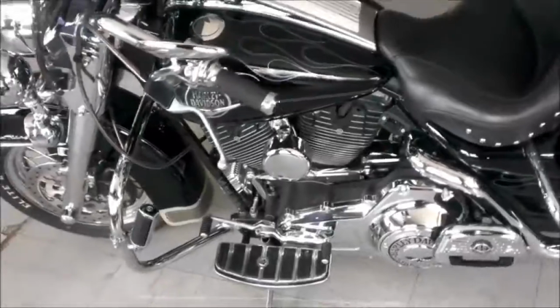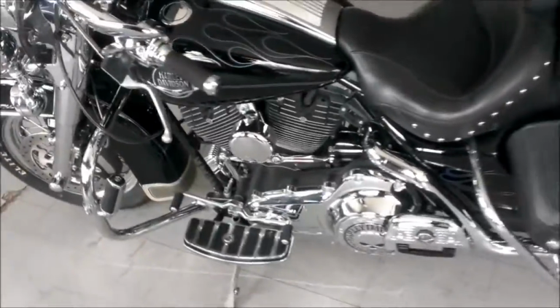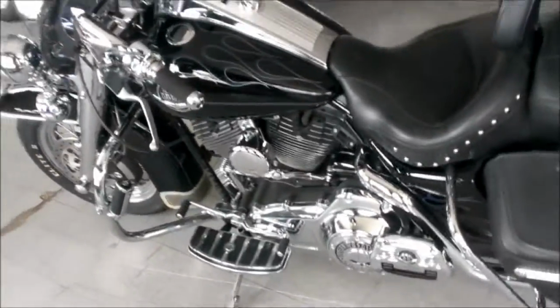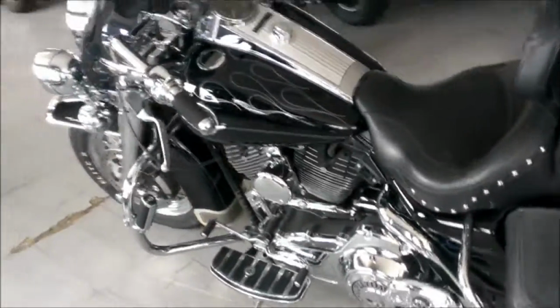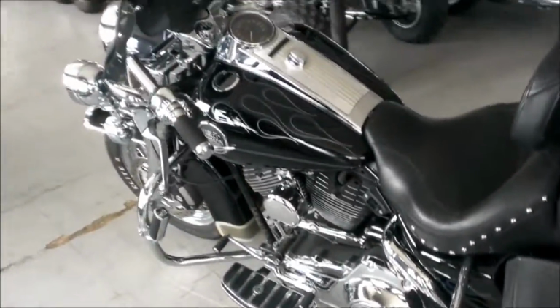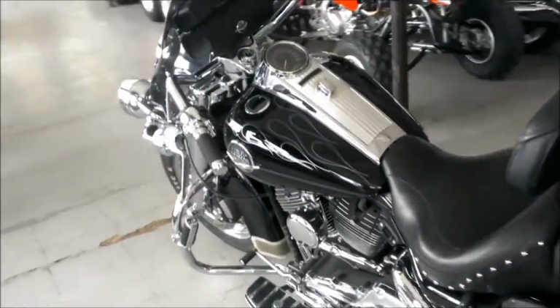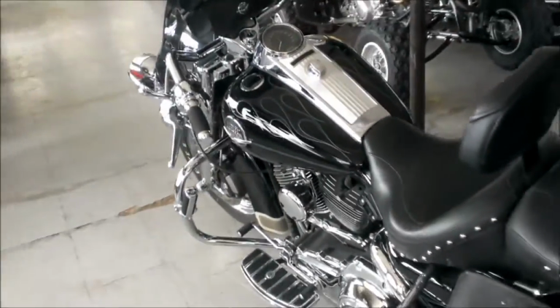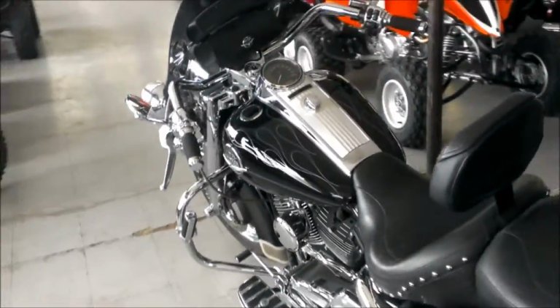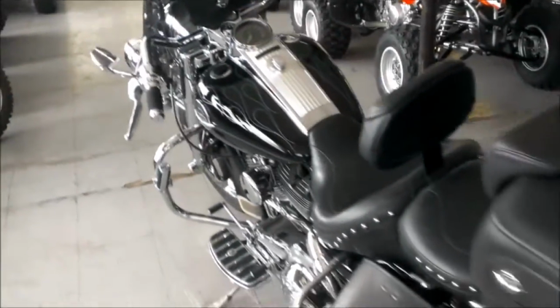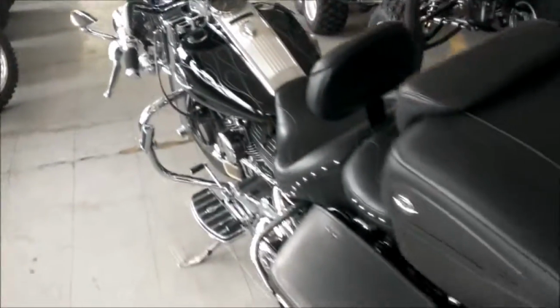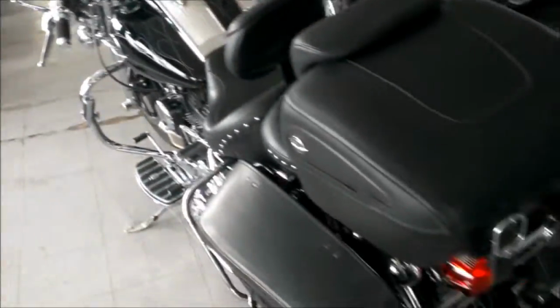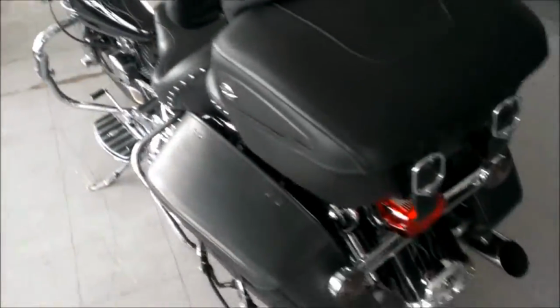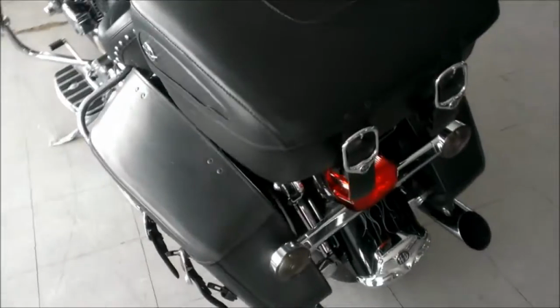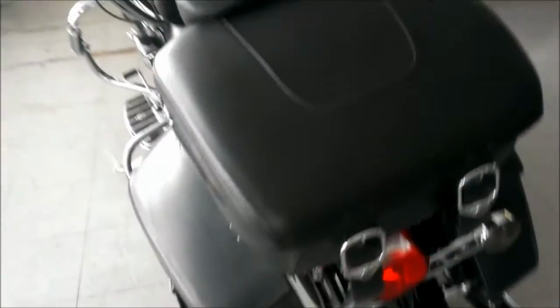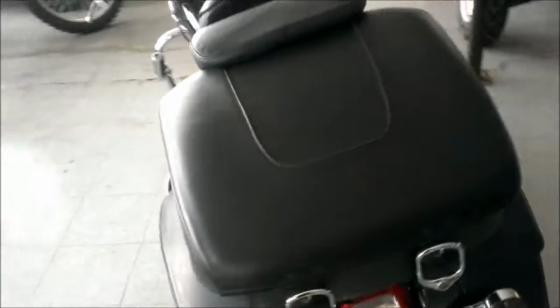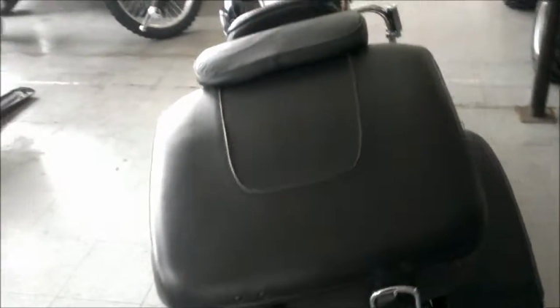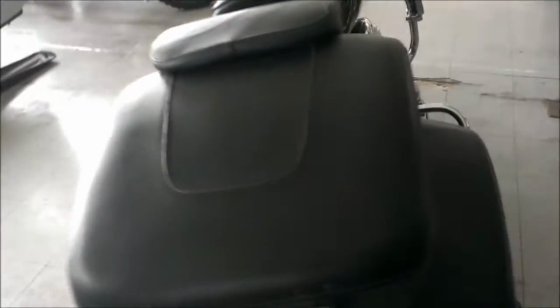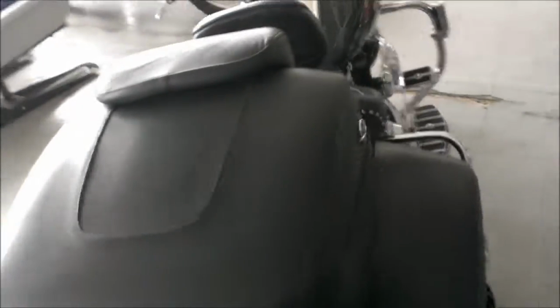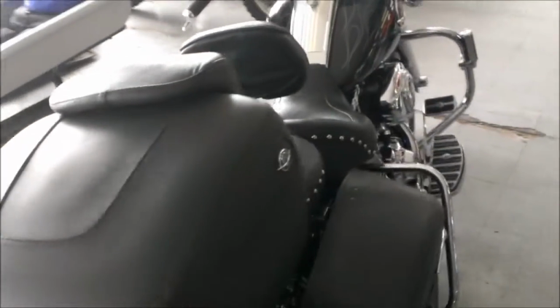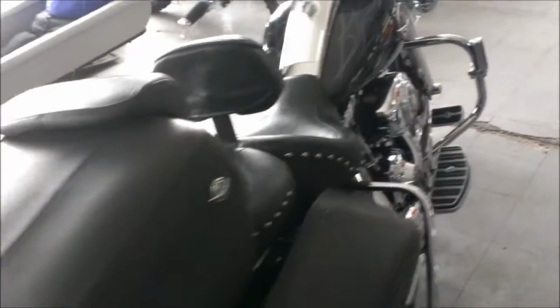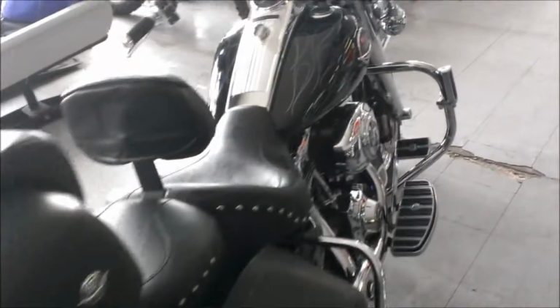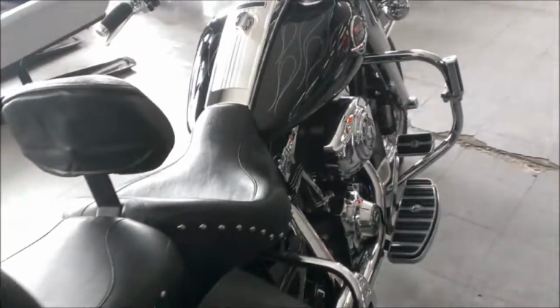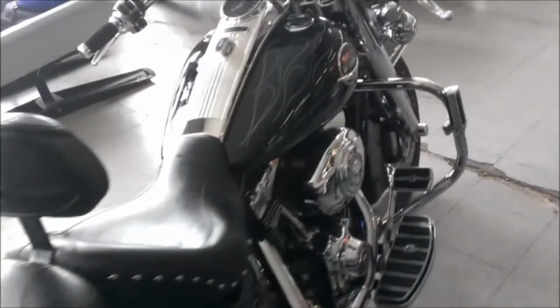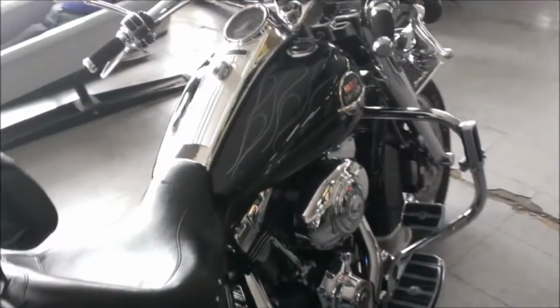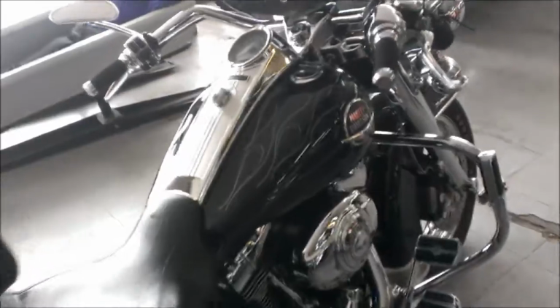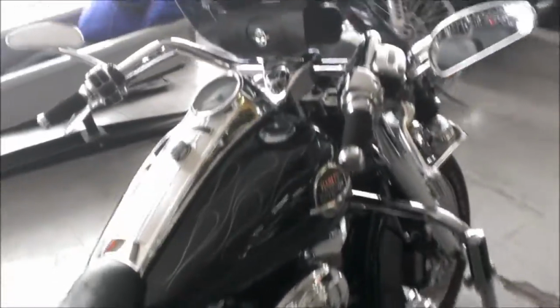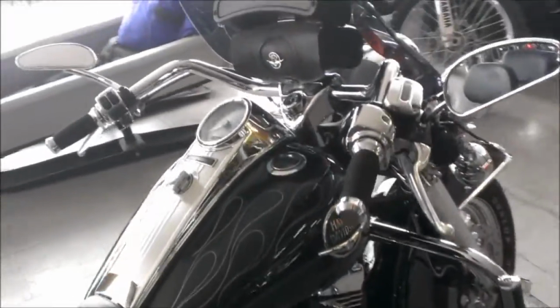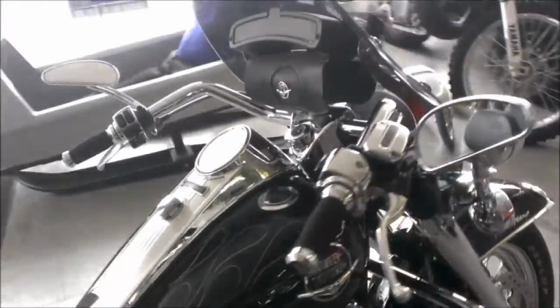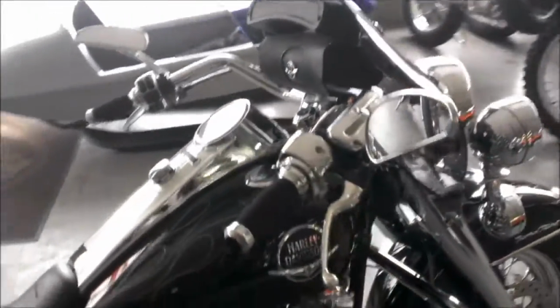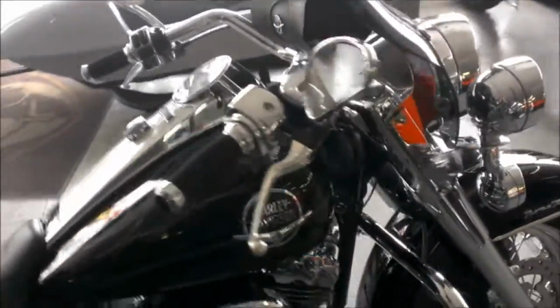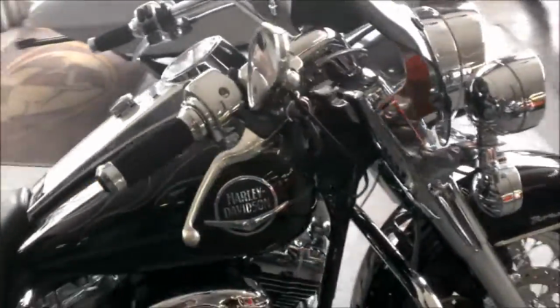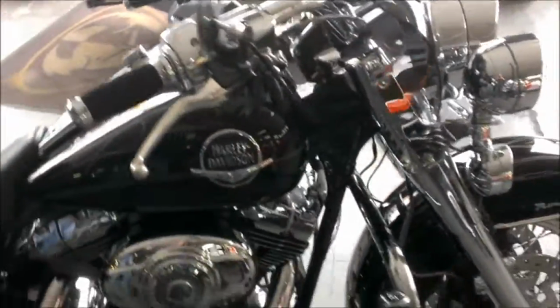Stand out from the crowd on this super sharp Harley-Davidson for only $12,999. It's the most fun you'll ever have for under $200 a month. At Approval Powersports, we have over 400 used bikes on our showroom floor for sale.